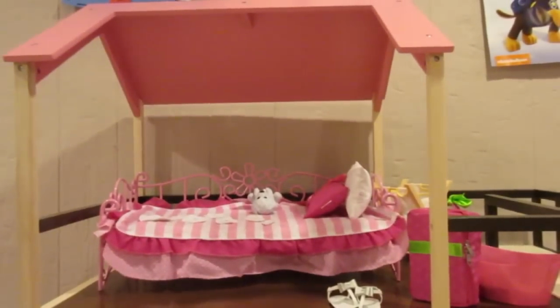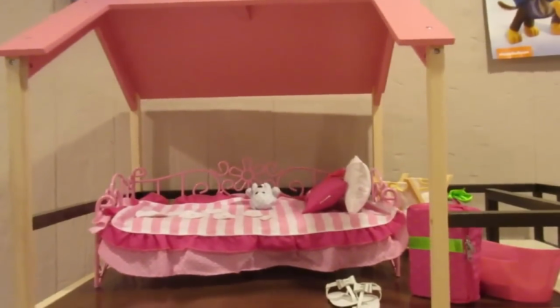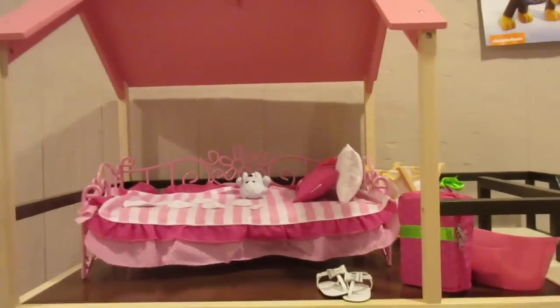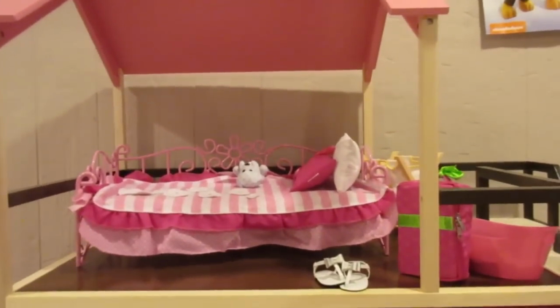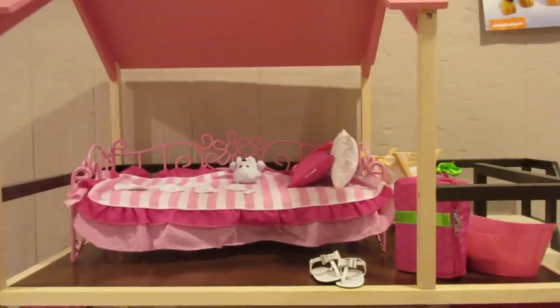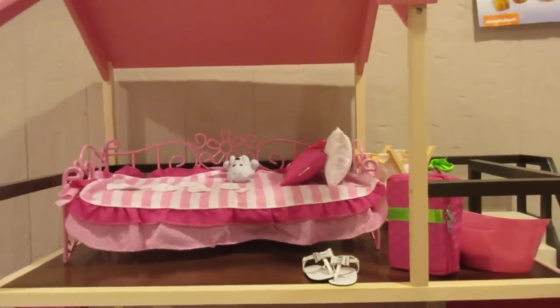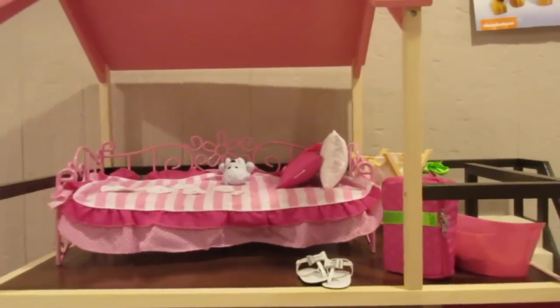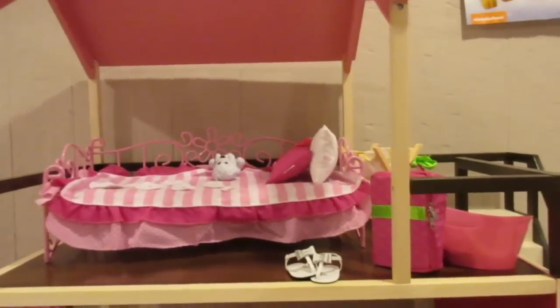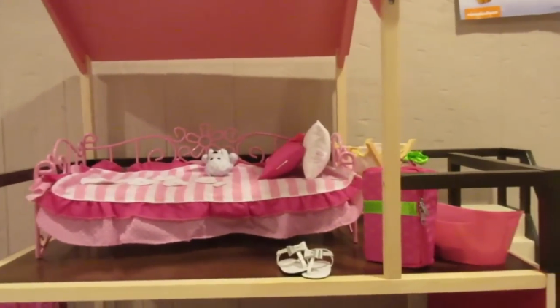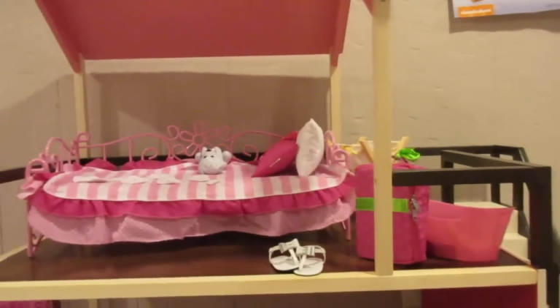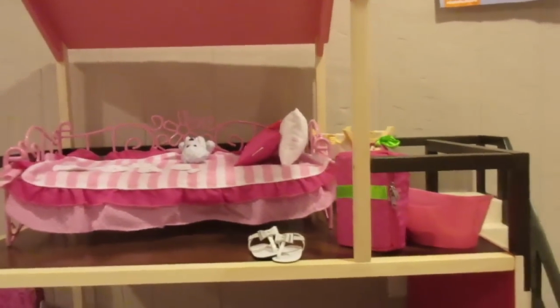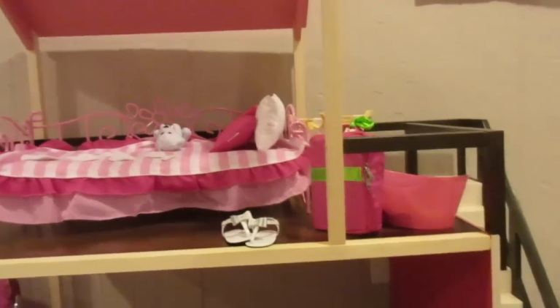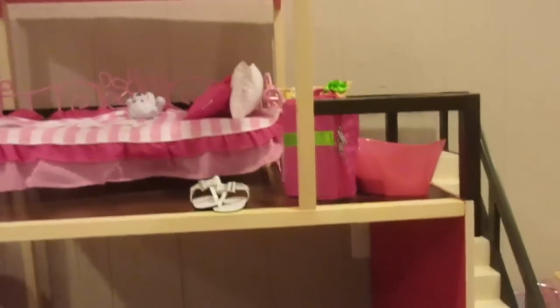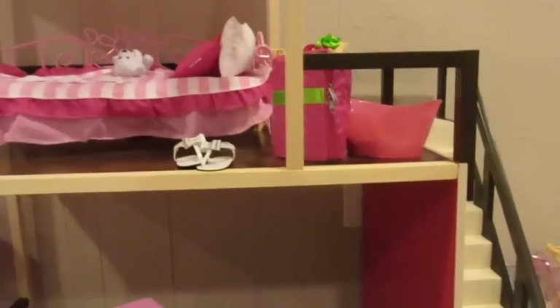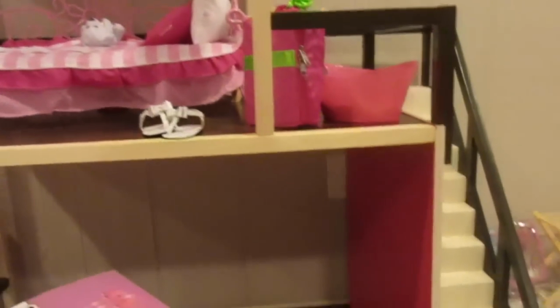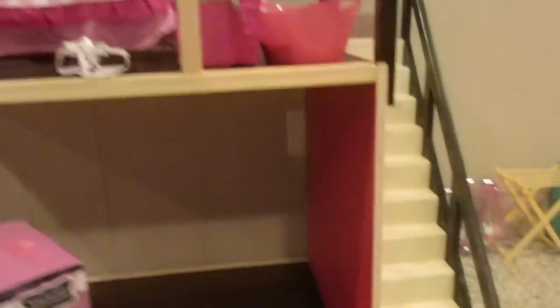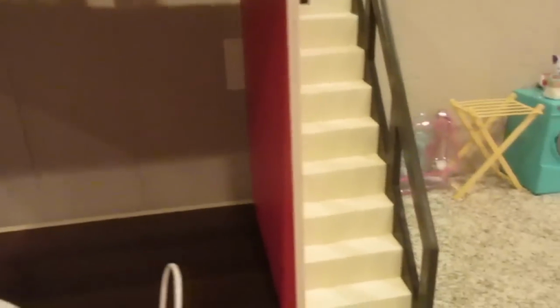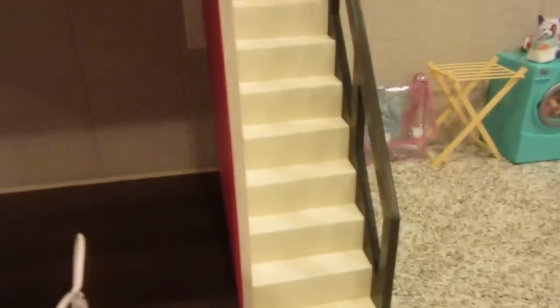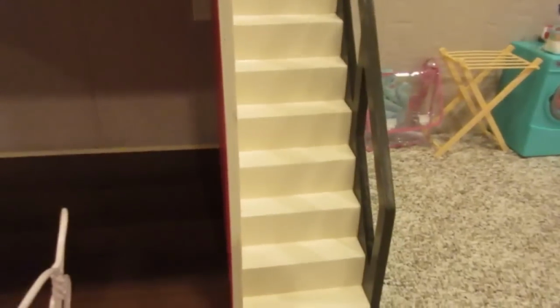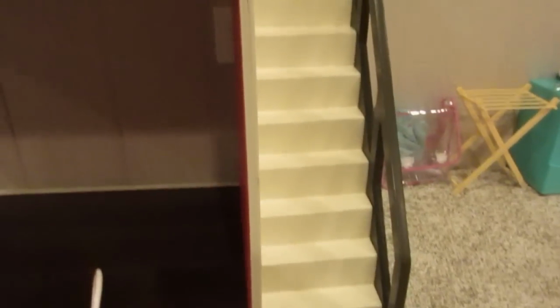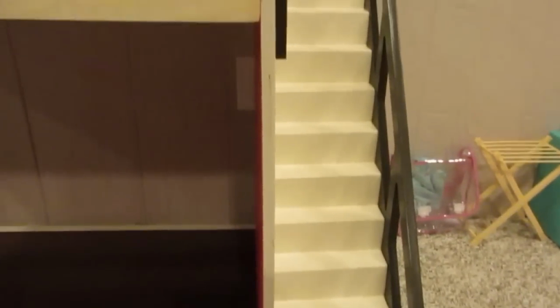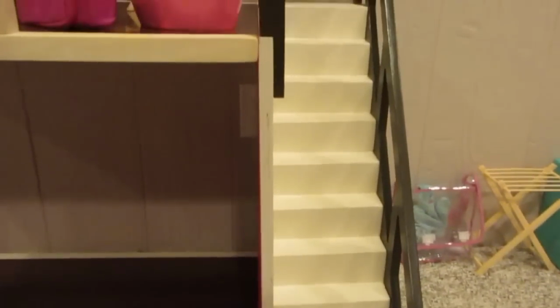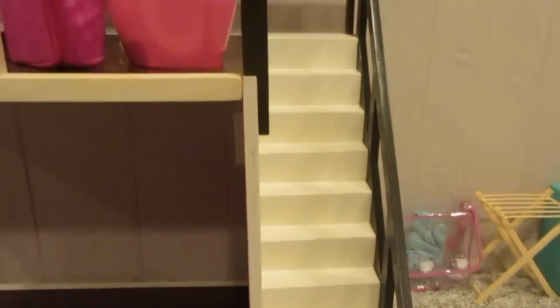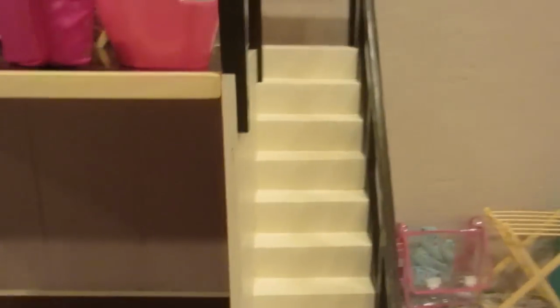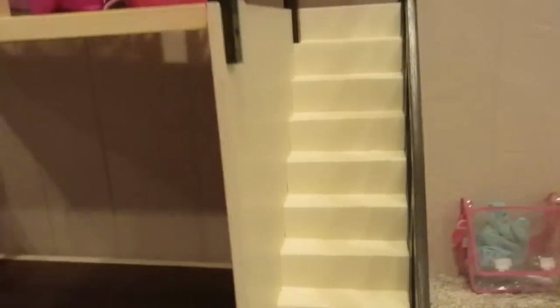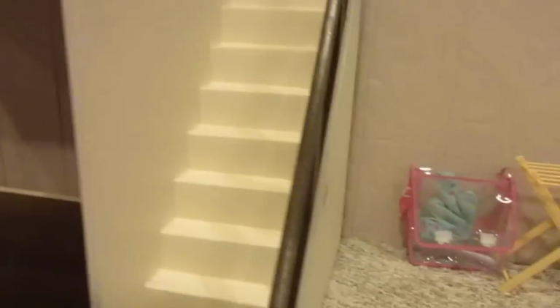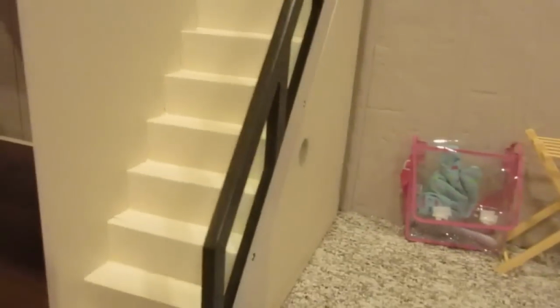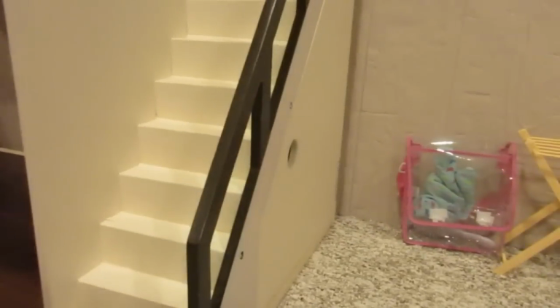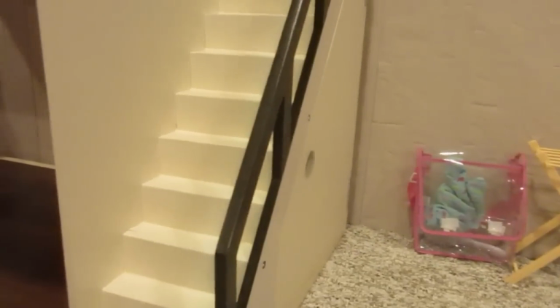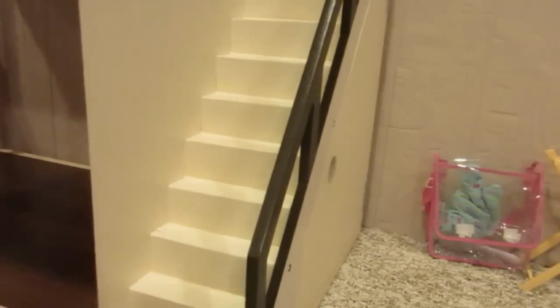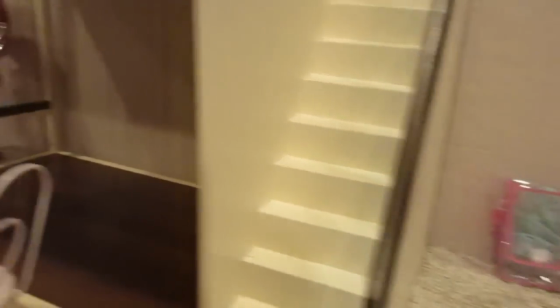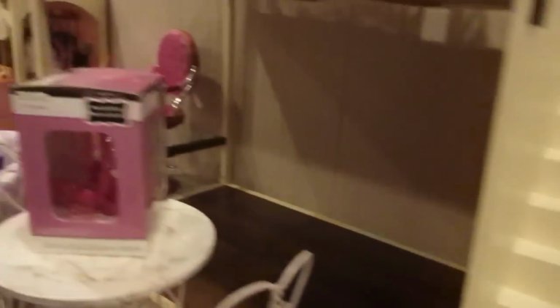I think it's a really great size for four, five, six year olds who are just getting started. They especially really like the stairs that are over here on the side, and then there's also a really handy storage area over here.